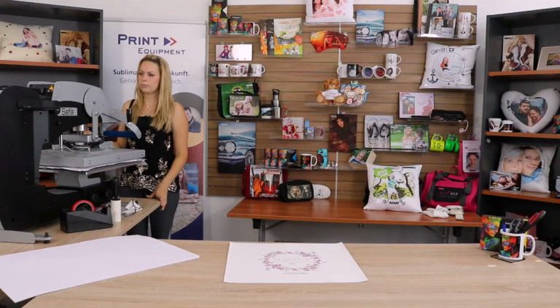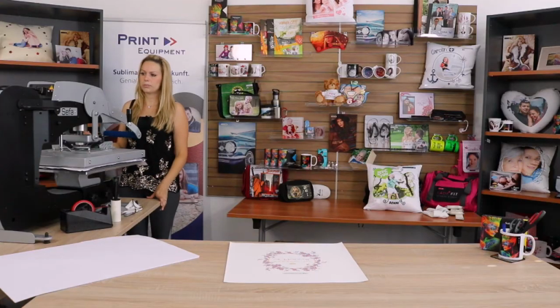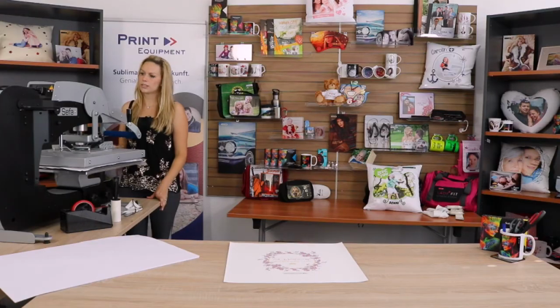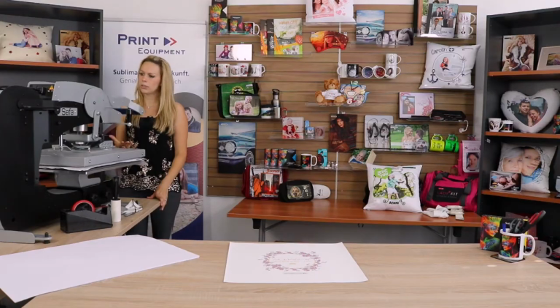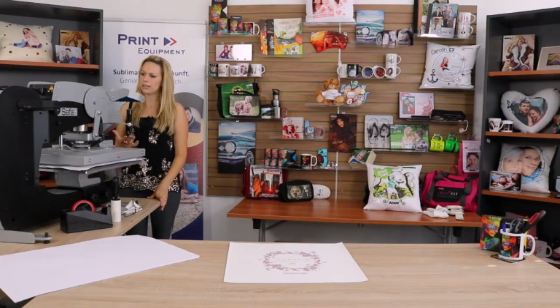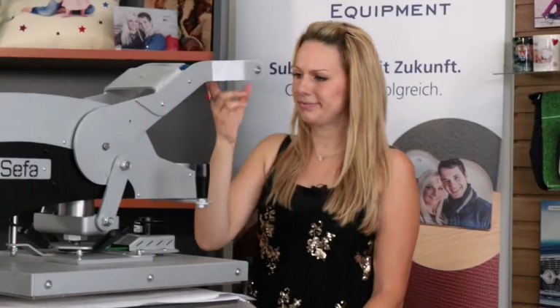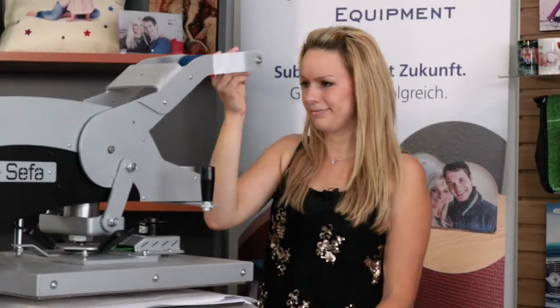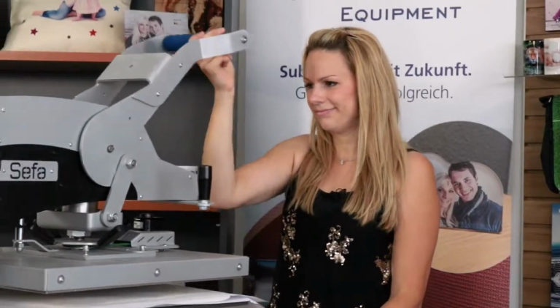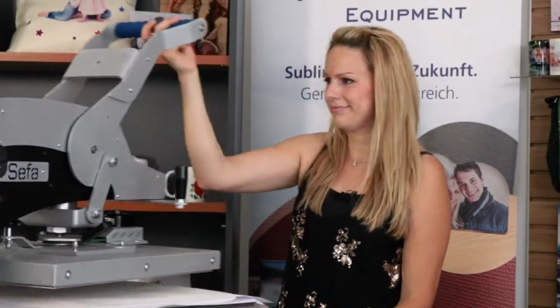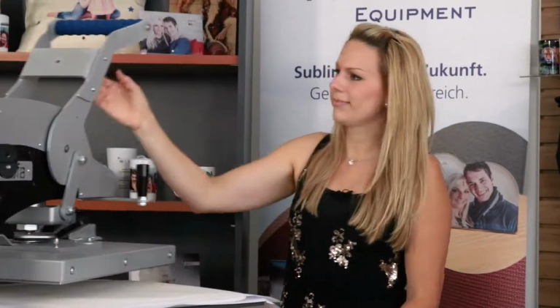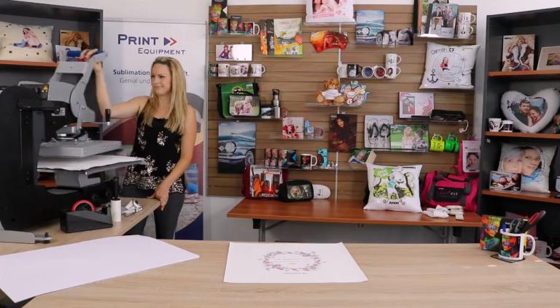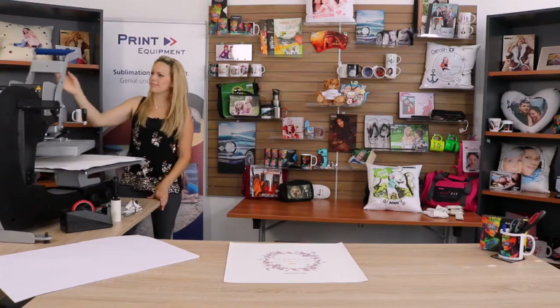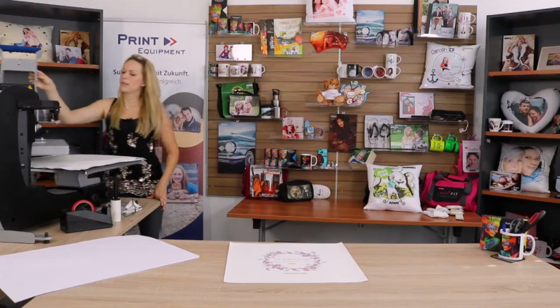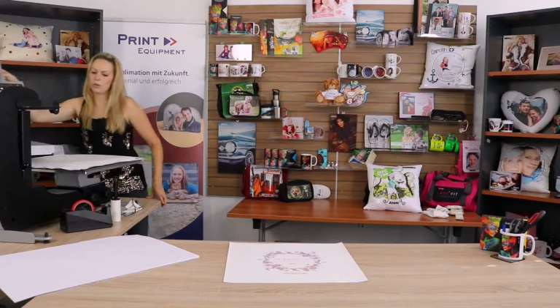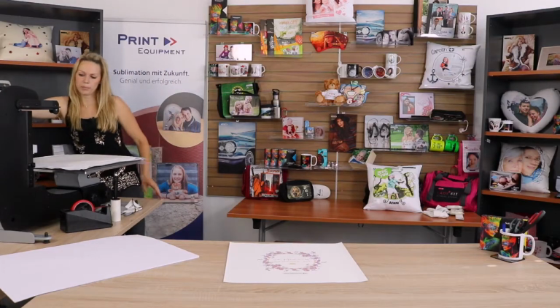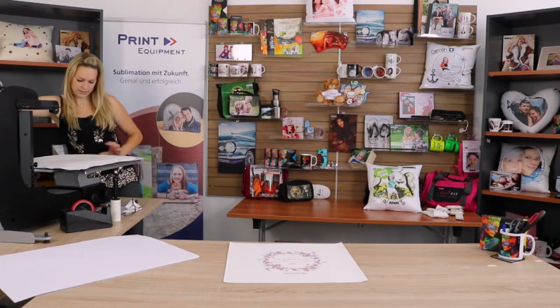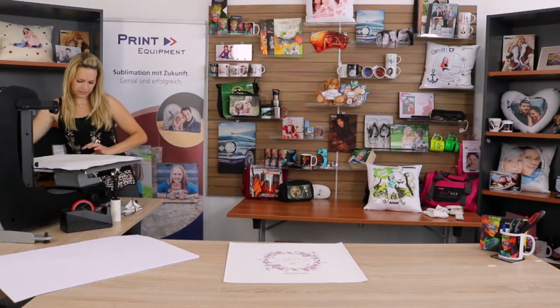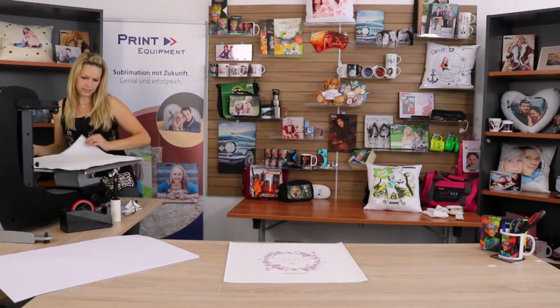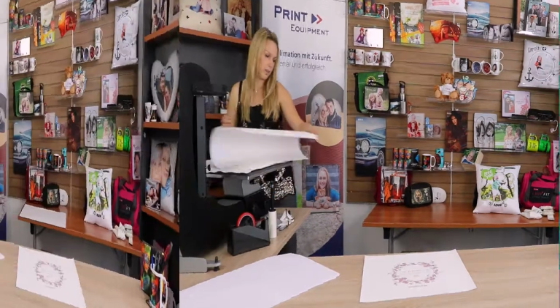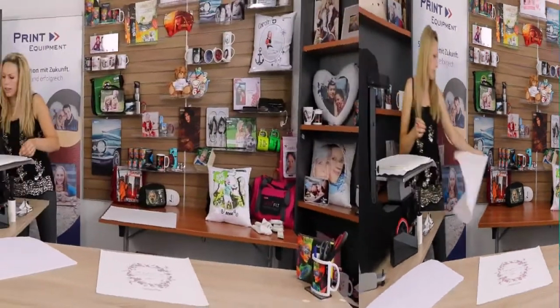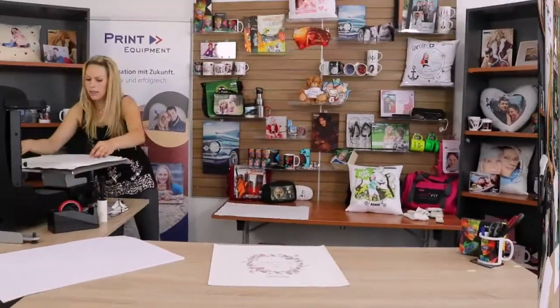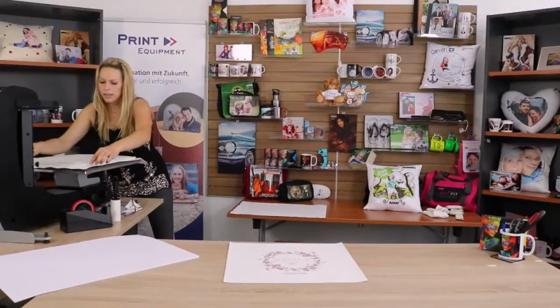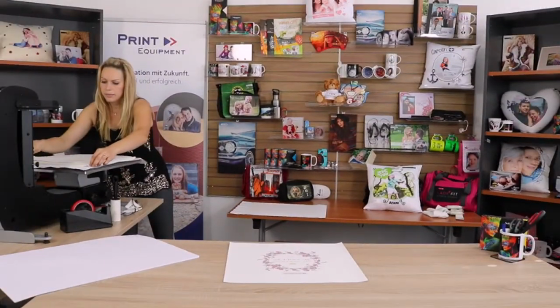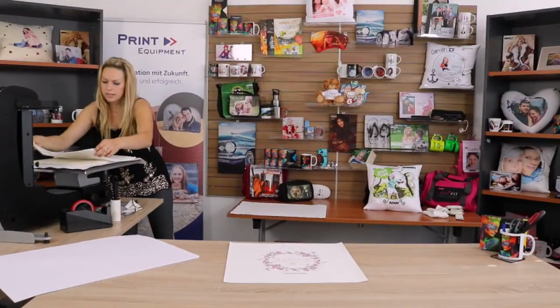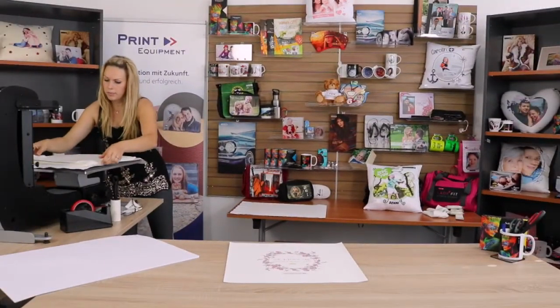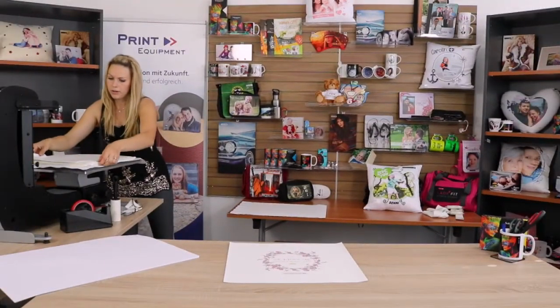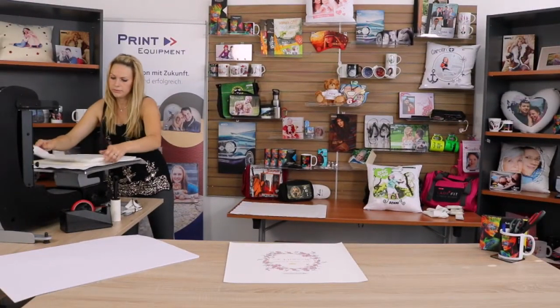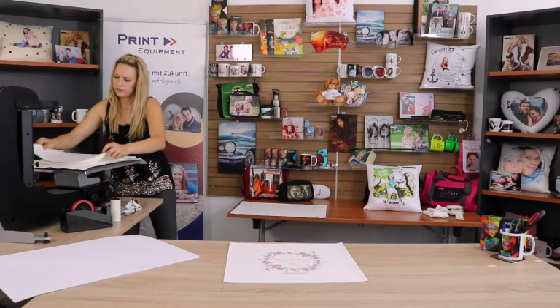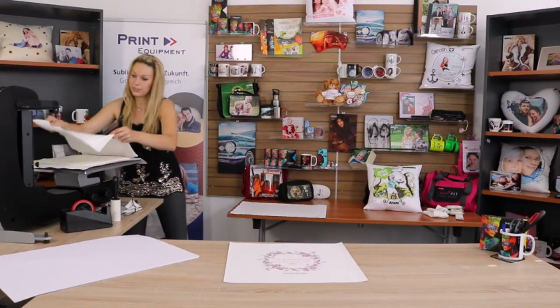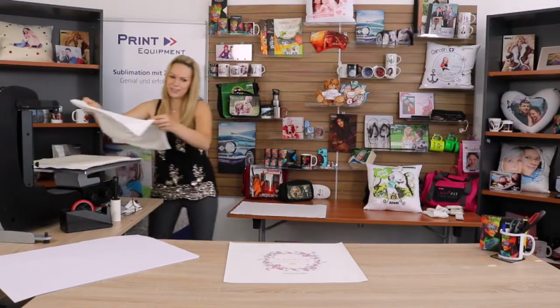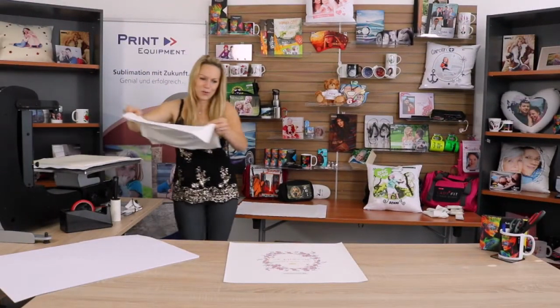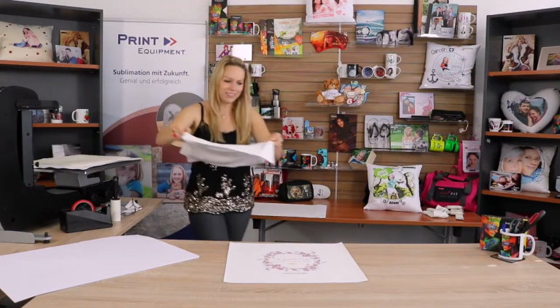Pre-pressing is almost done. I'm going to open my press and take my pillow, which is nice and warm now.